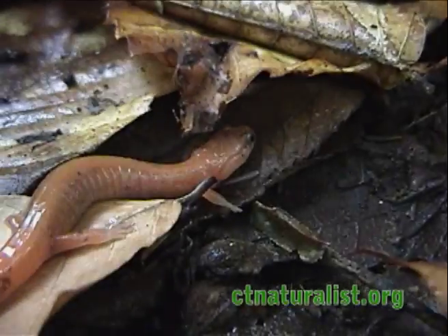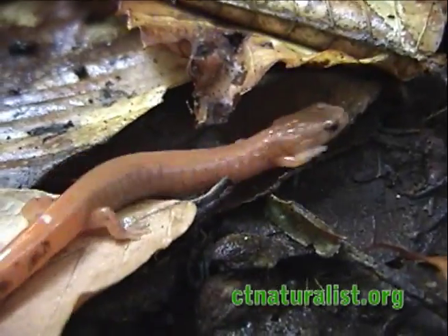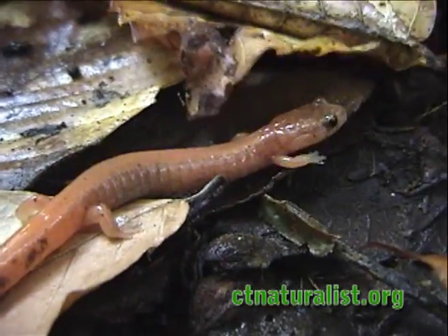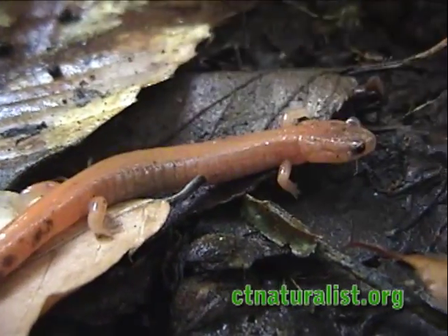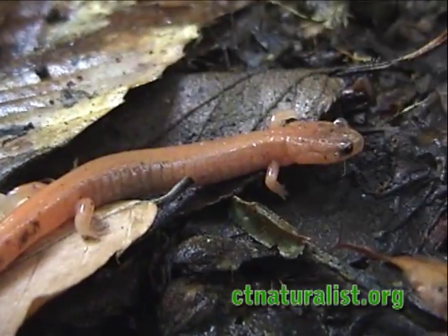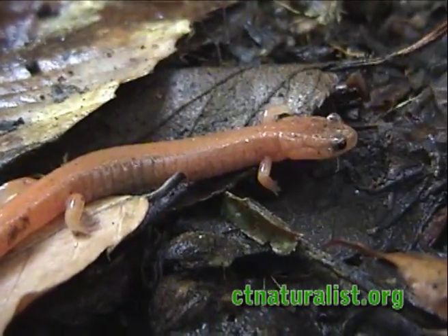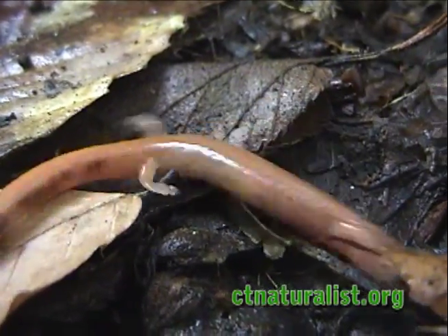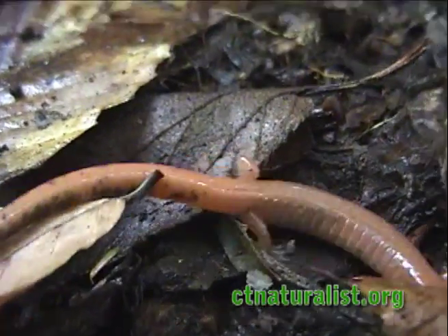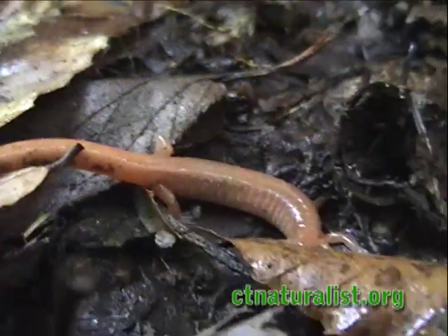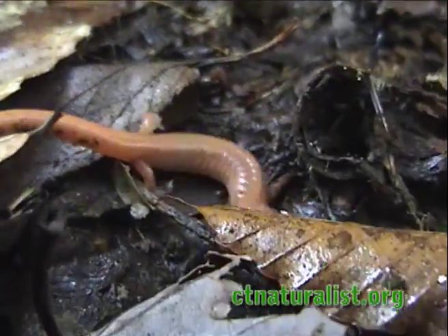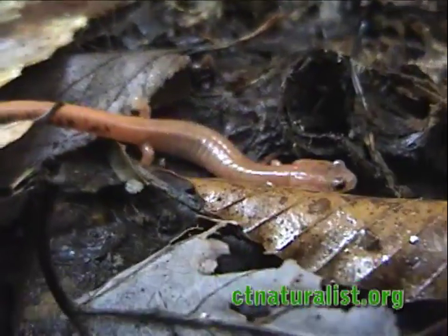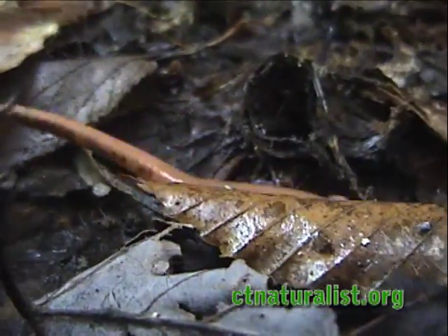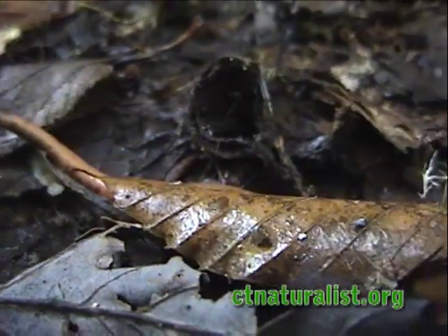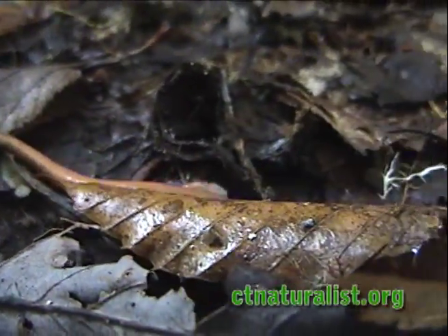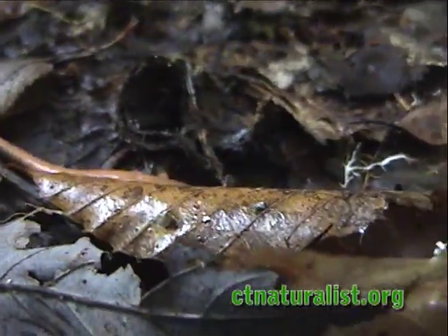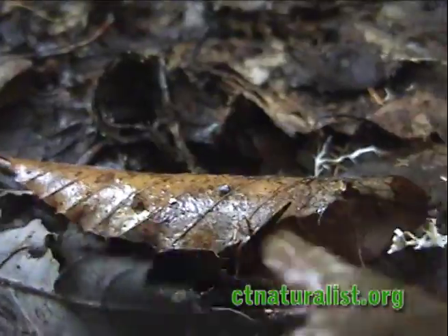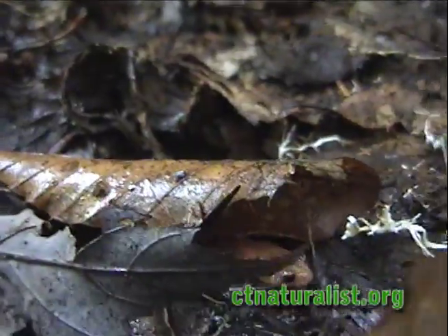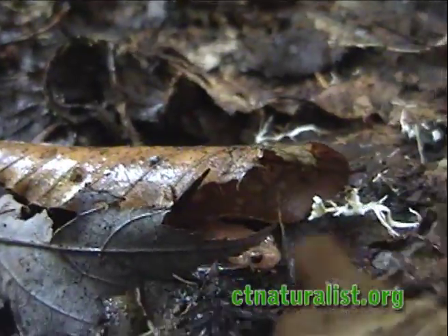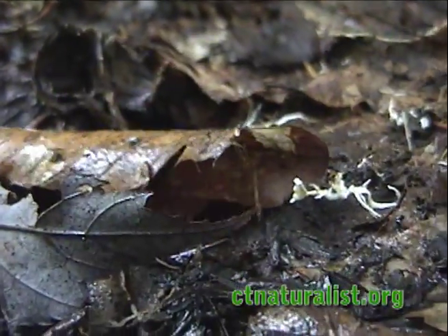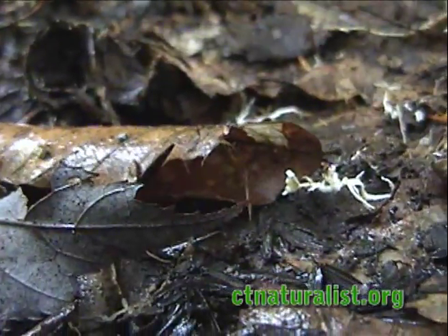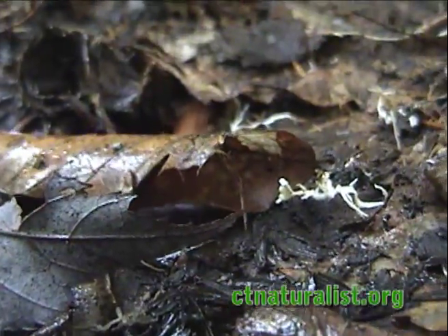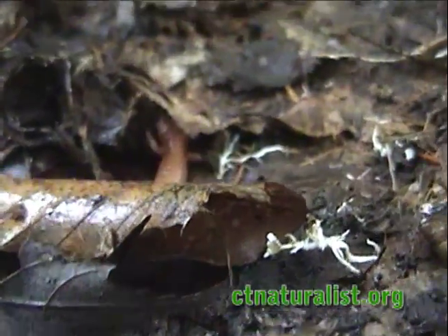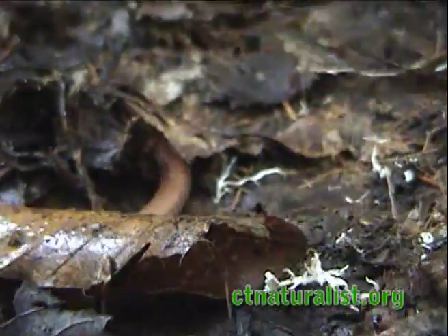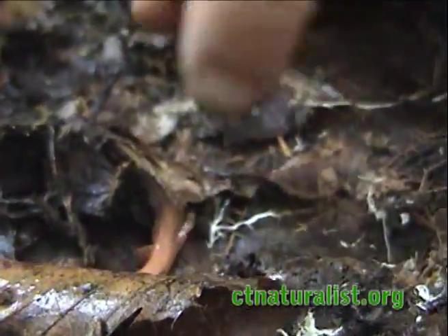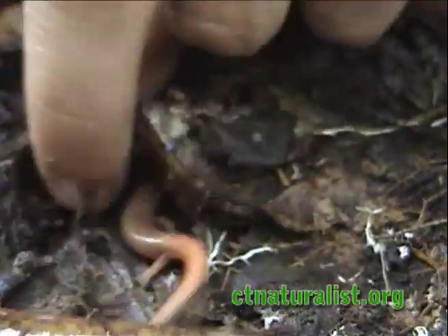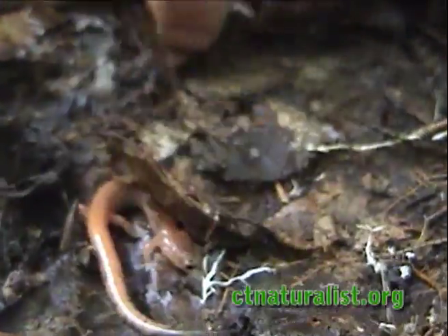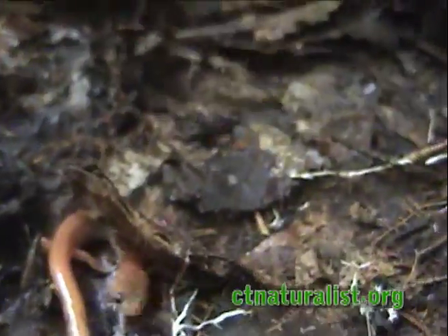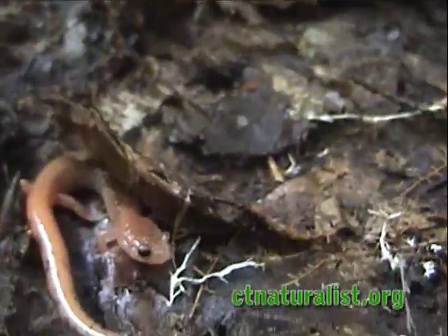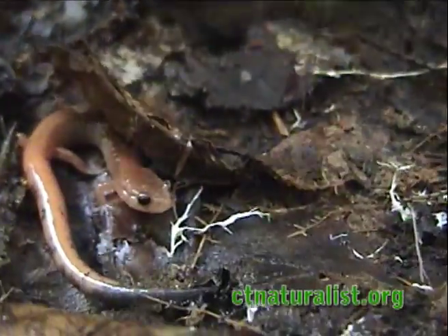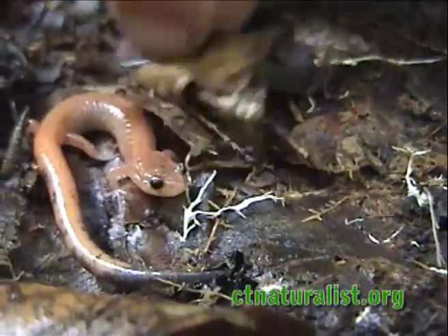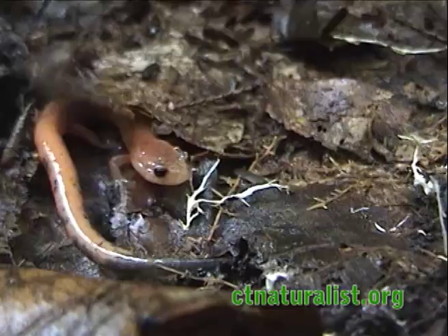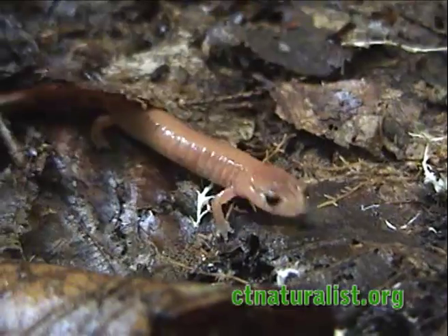Northwestern Connecticut is home to the erythristic salamander. This cream-colored amphibian is a variation of the common redback salamander.